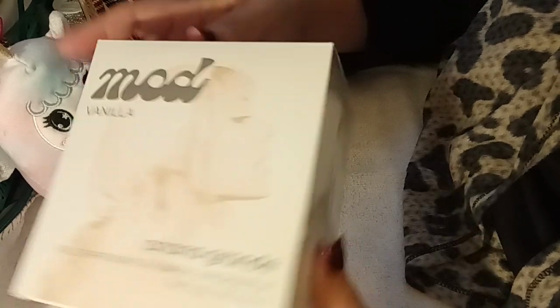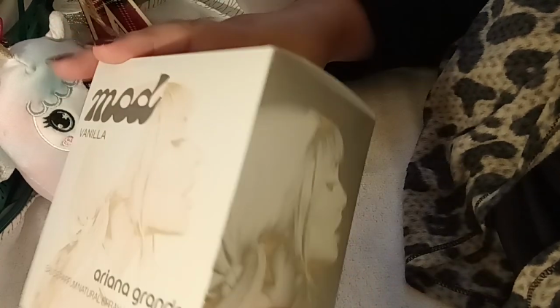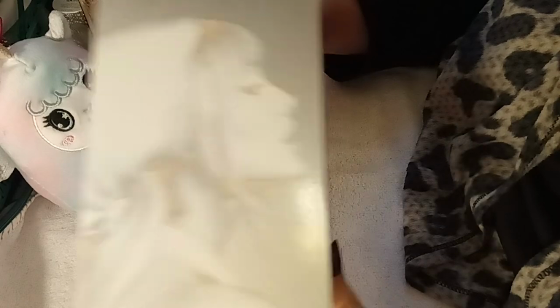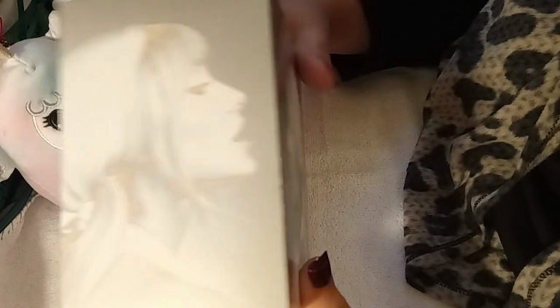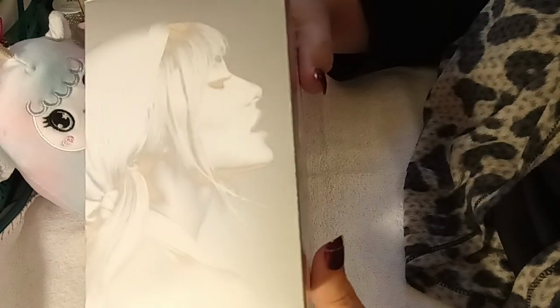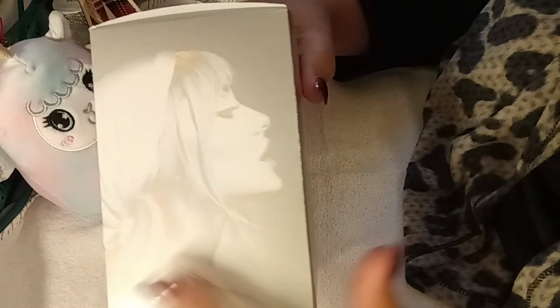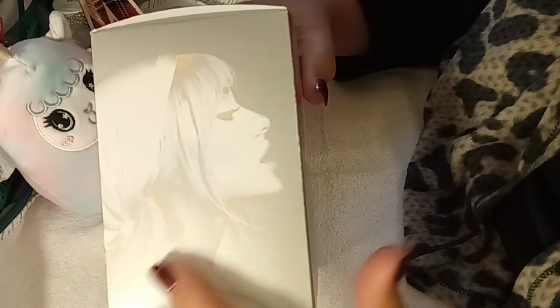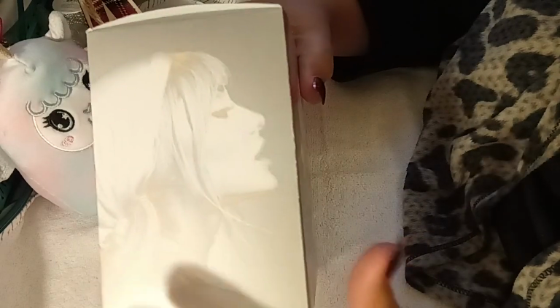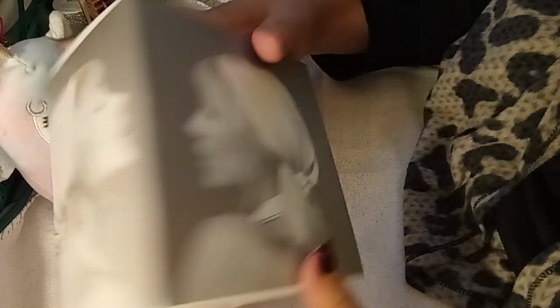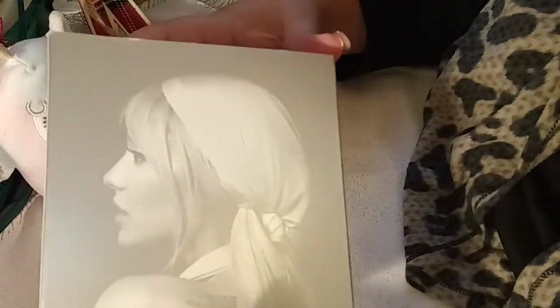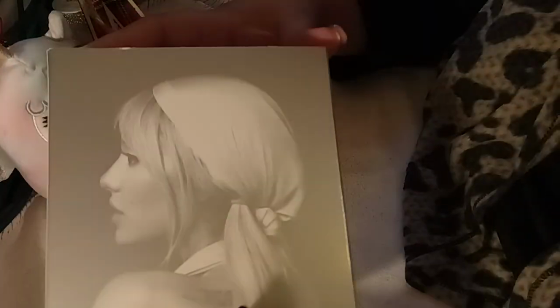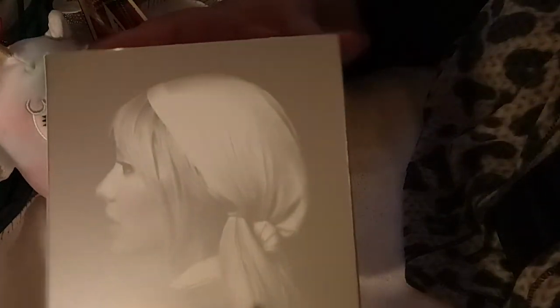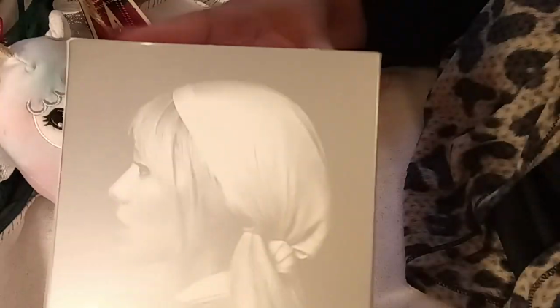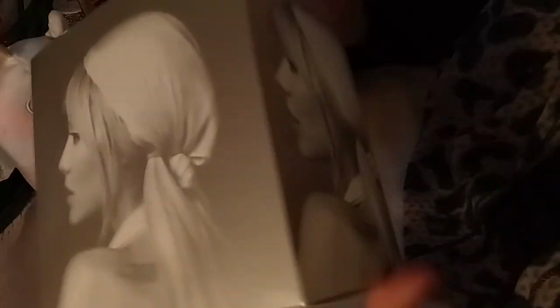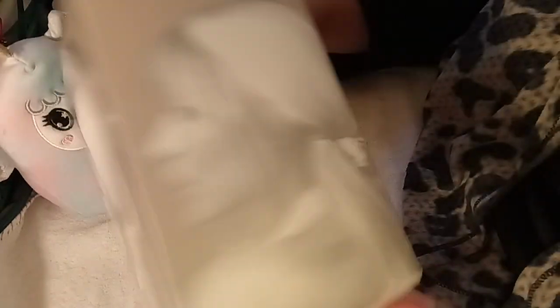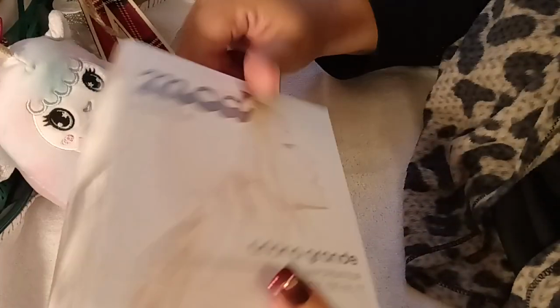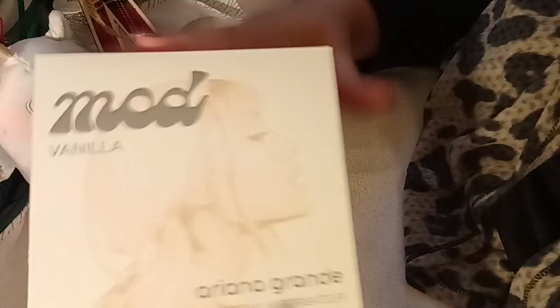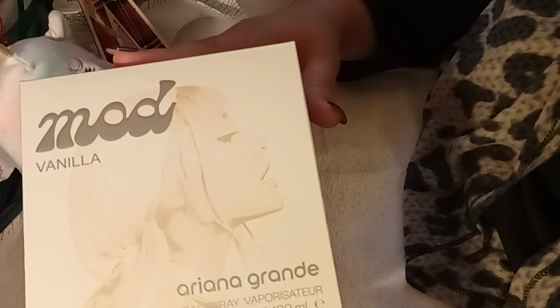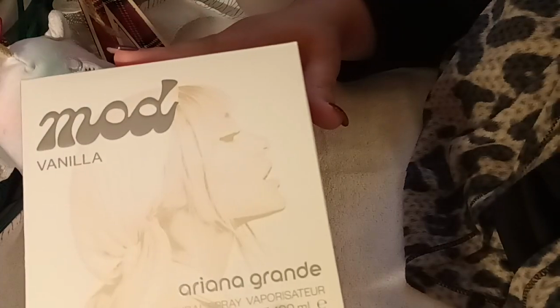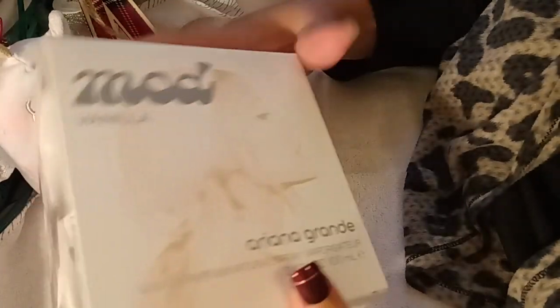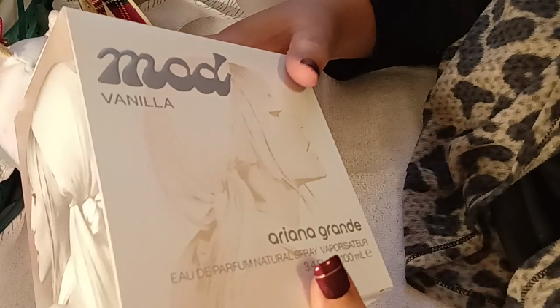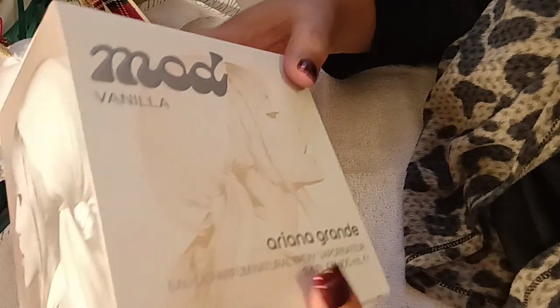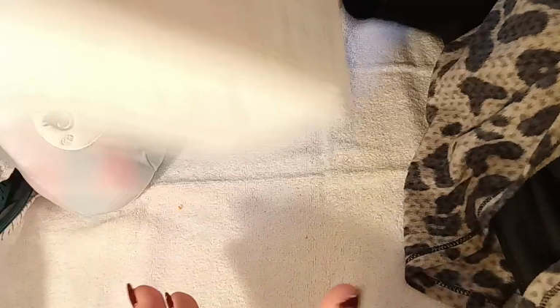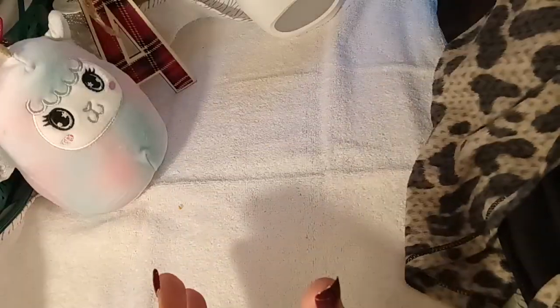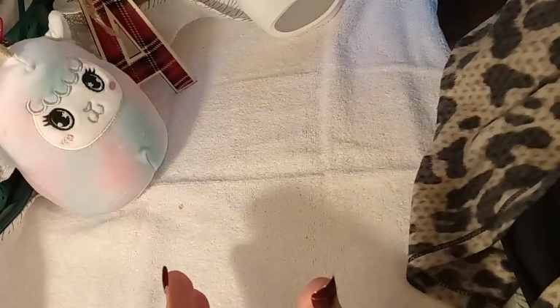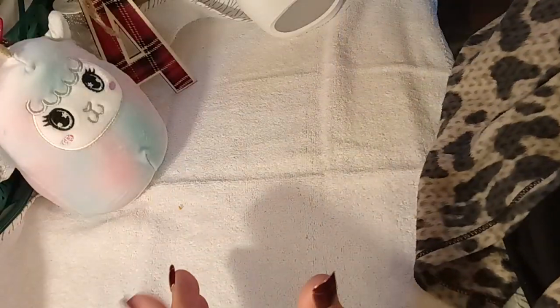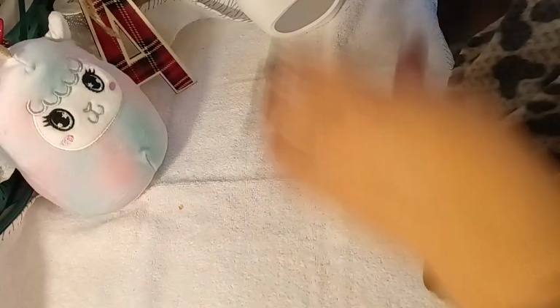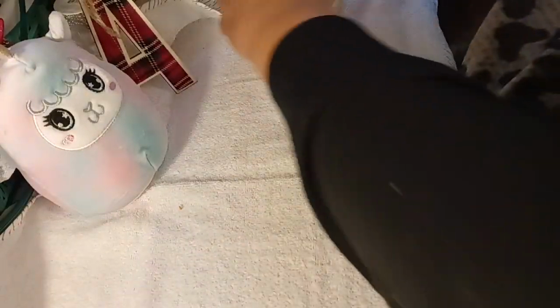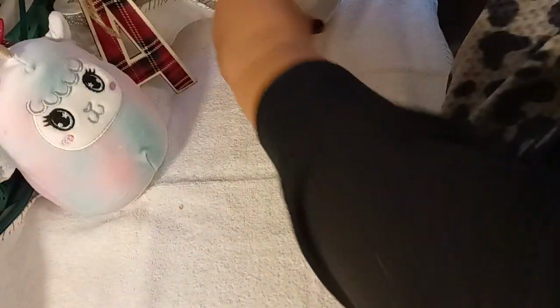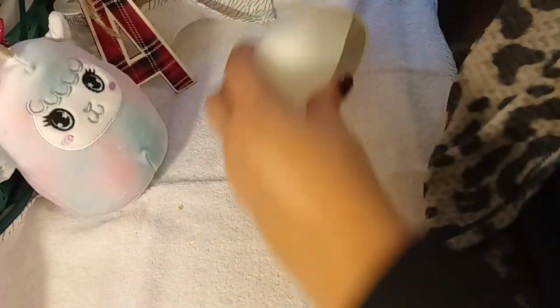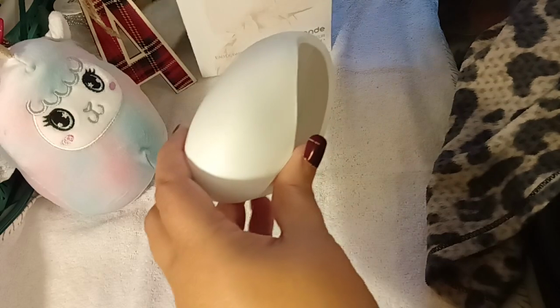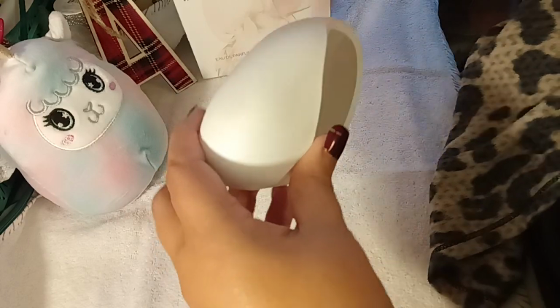As you can see, the box has her photo going all the way around. And let's go ahead and look at the actual fragrance.